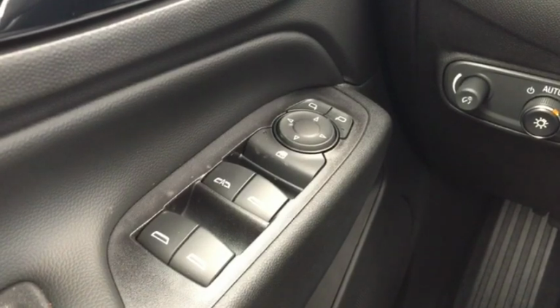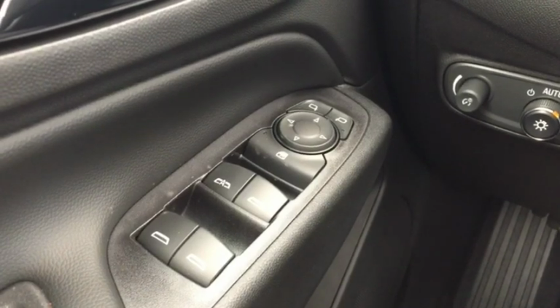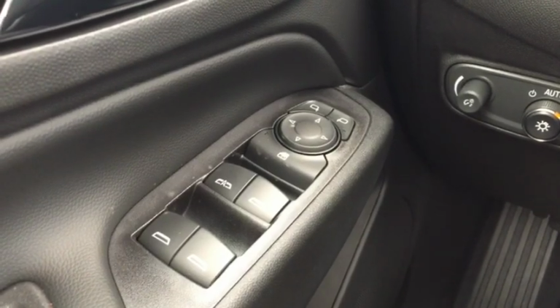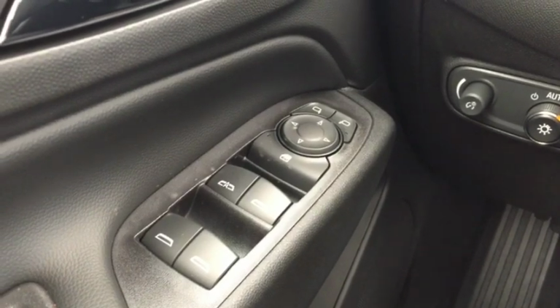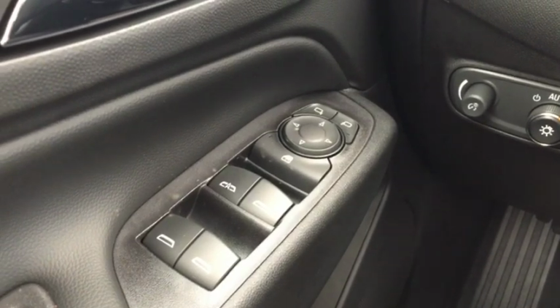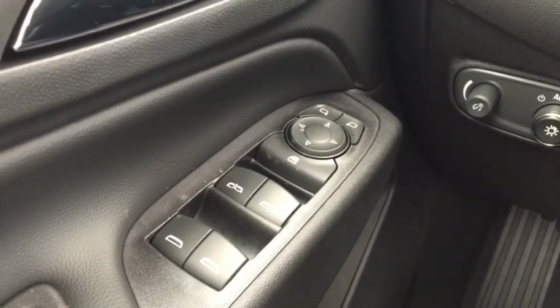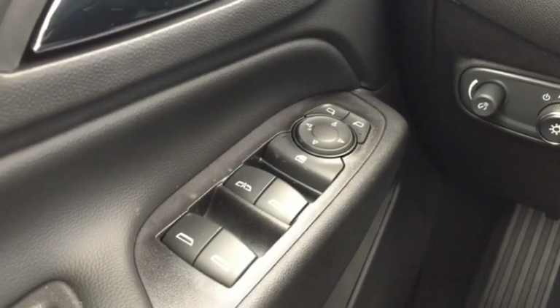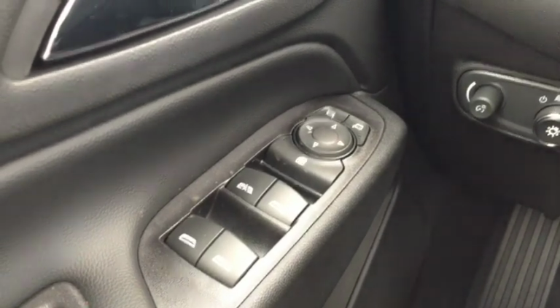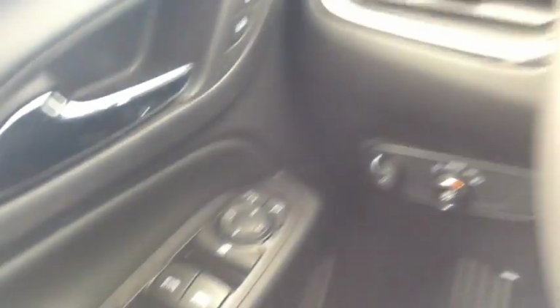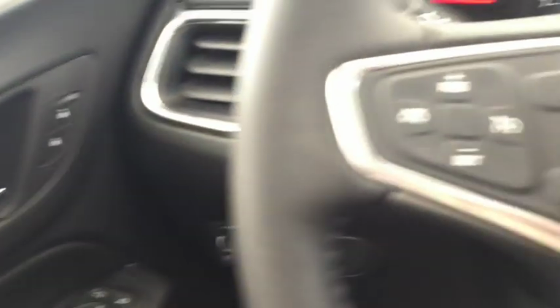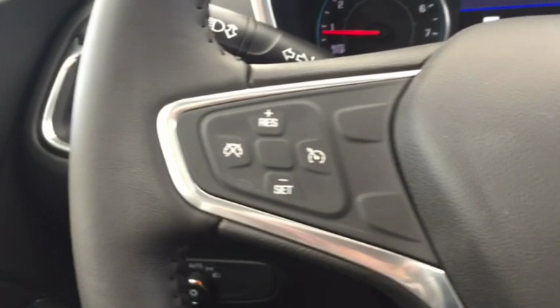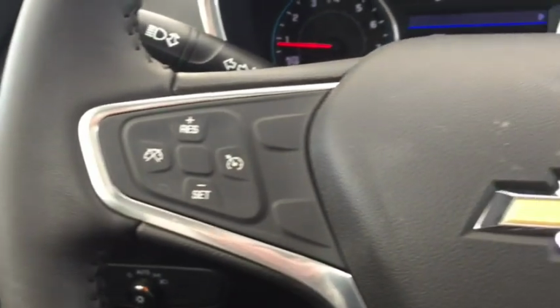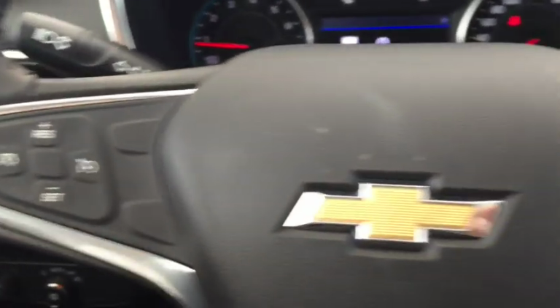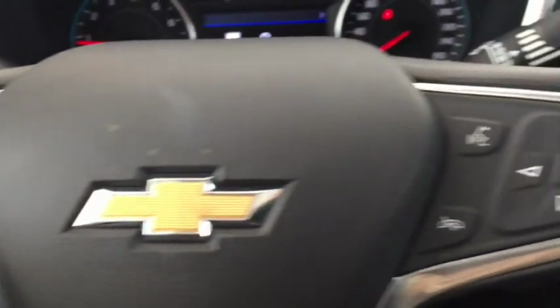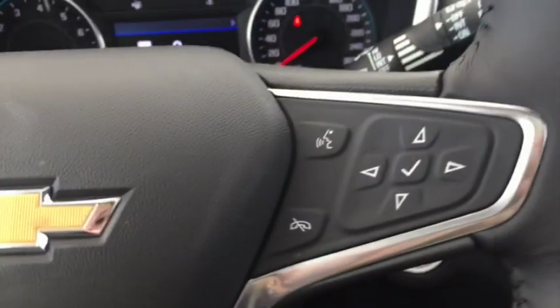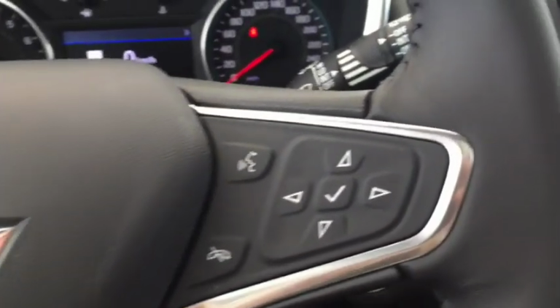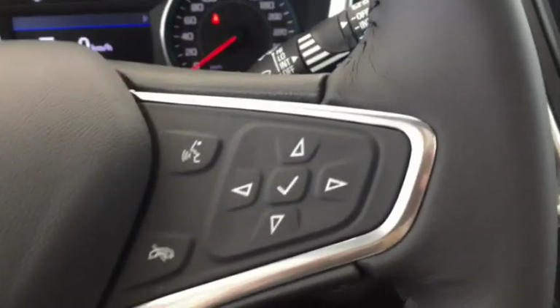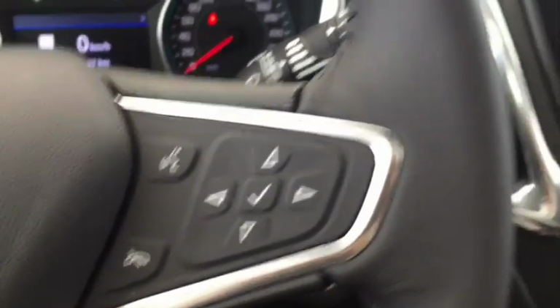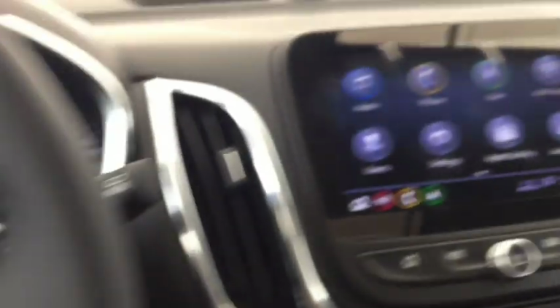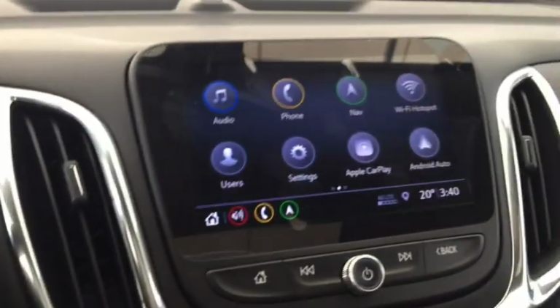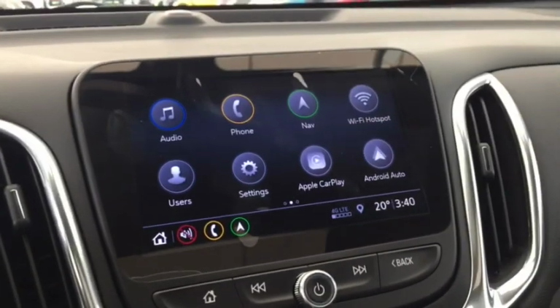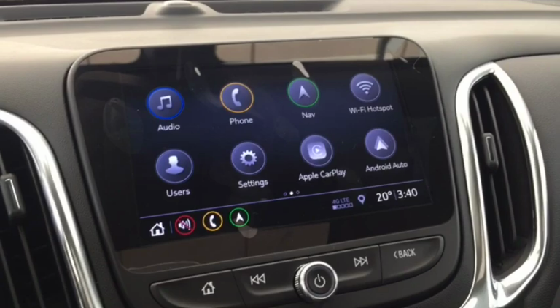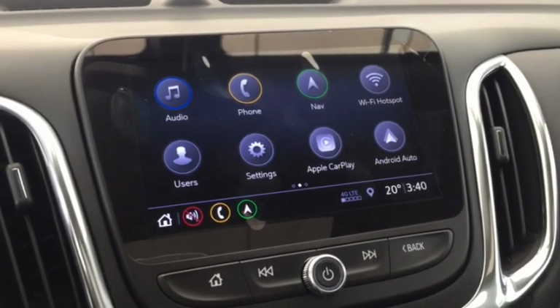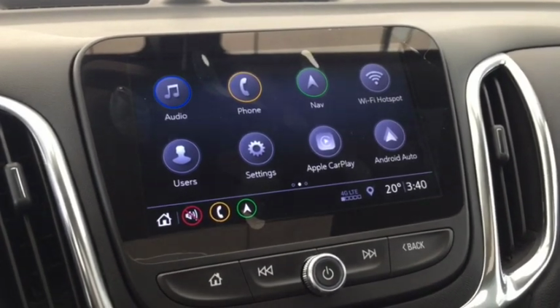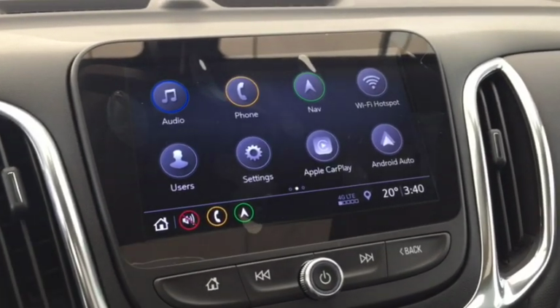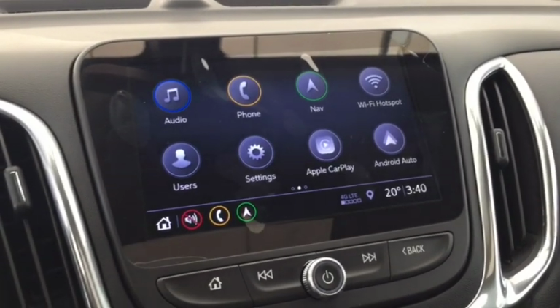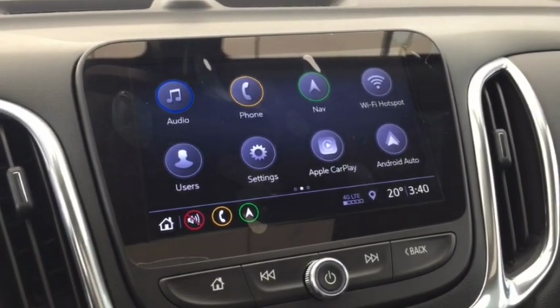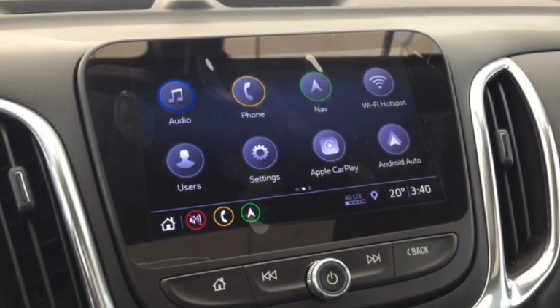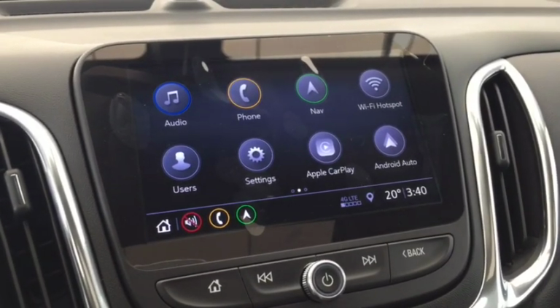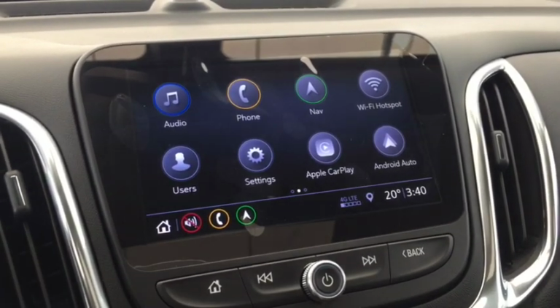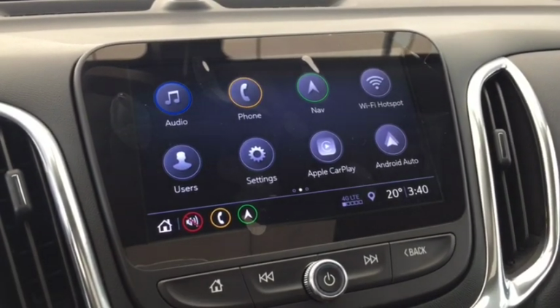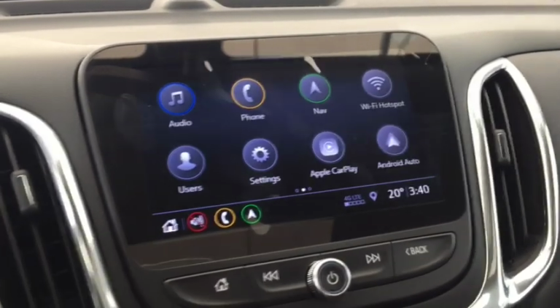Some product features include power adjustable mirrors, power windows, cruise control, voice command, Bluetooth, rear view camera and sensors, navigation, OnStar, and Apple CarPlay or Android Auto.